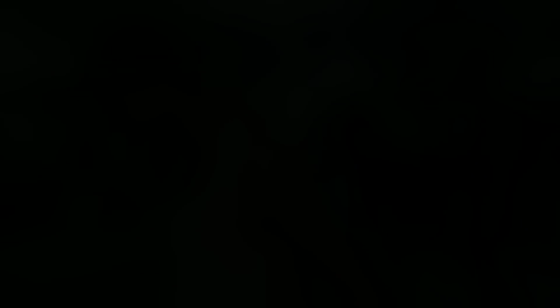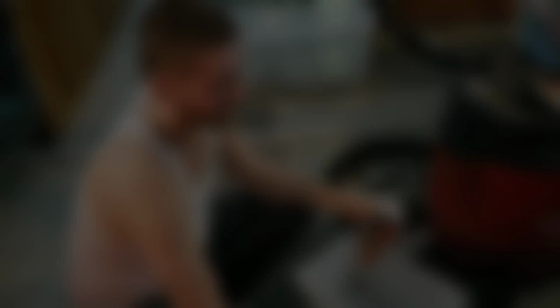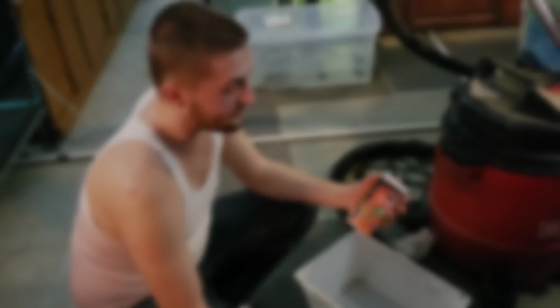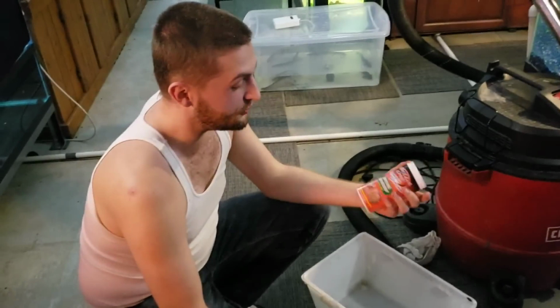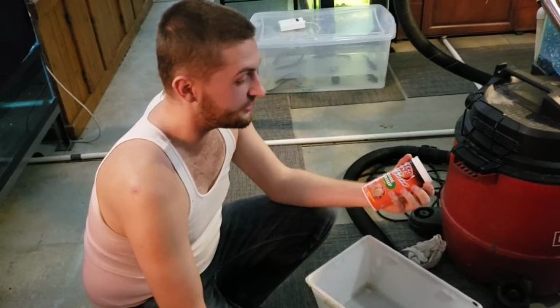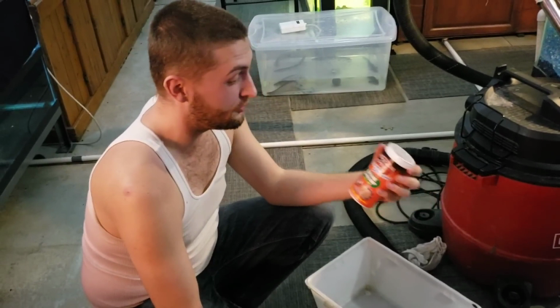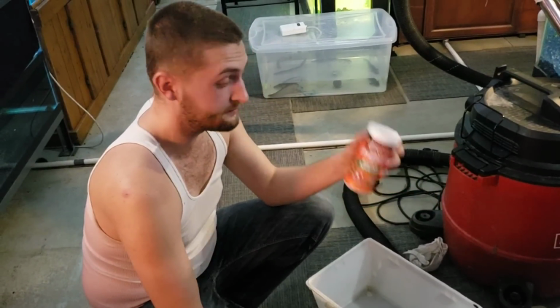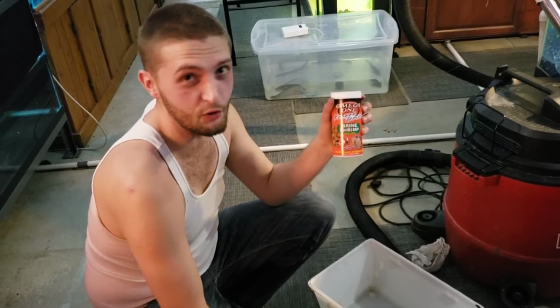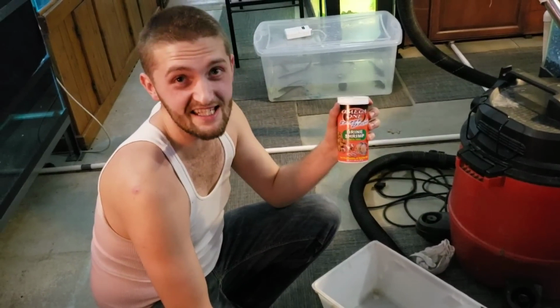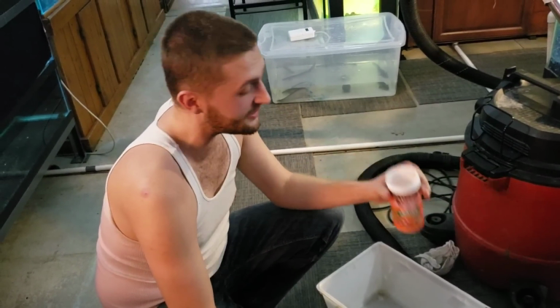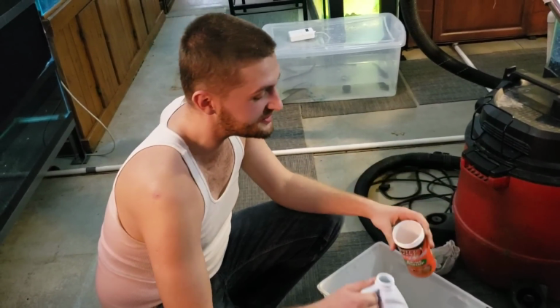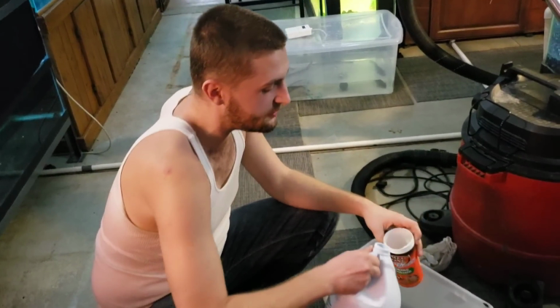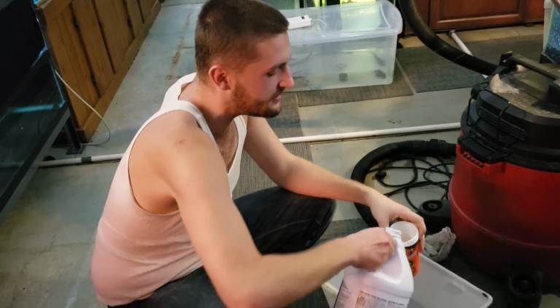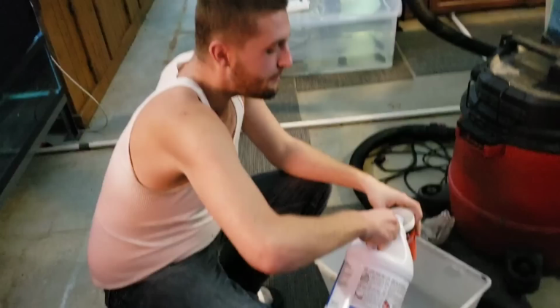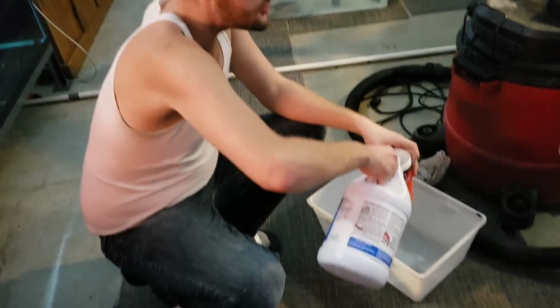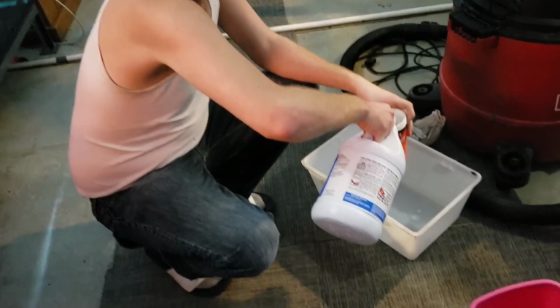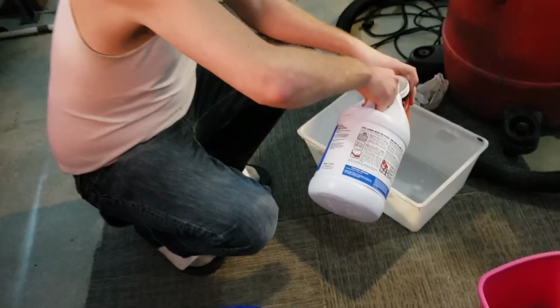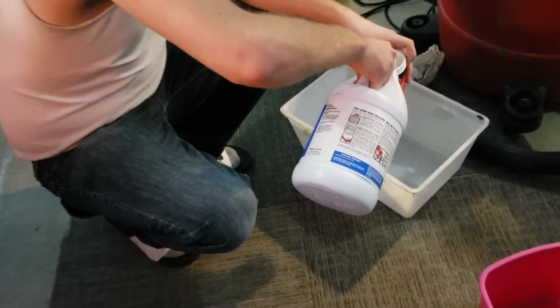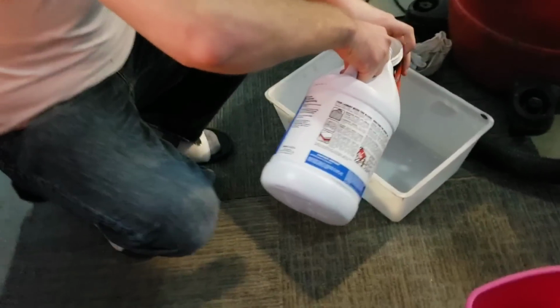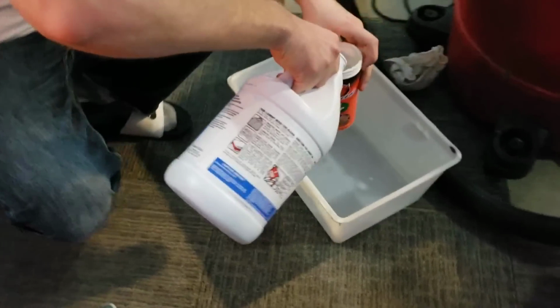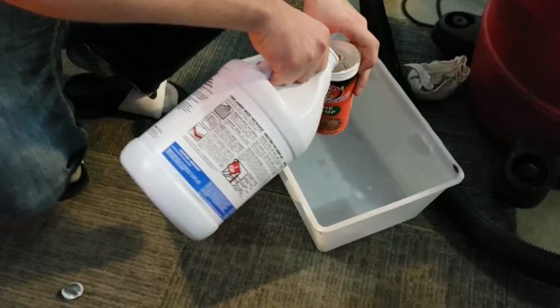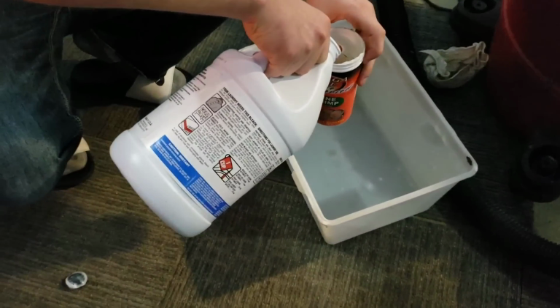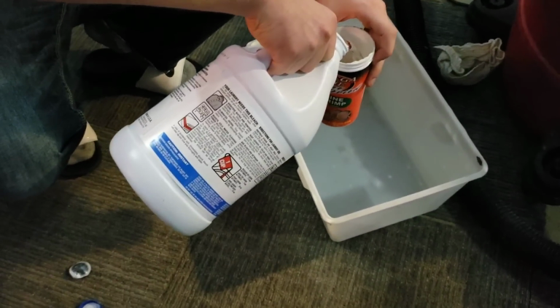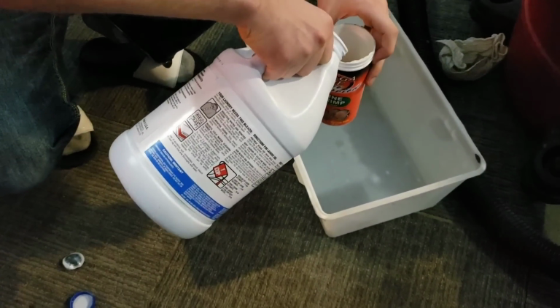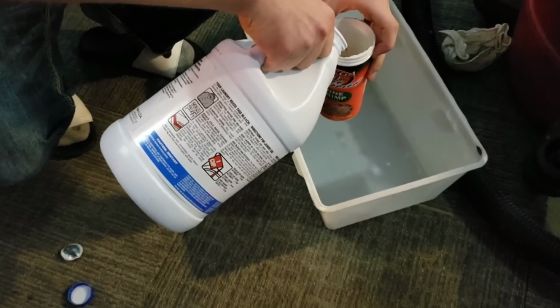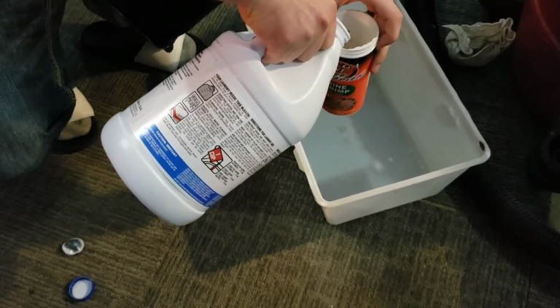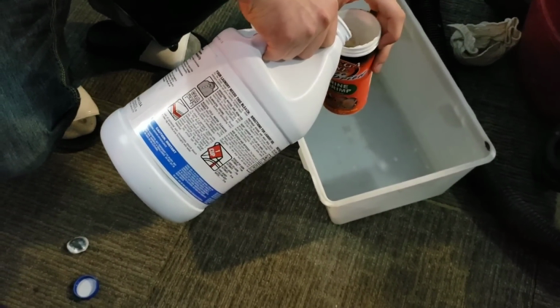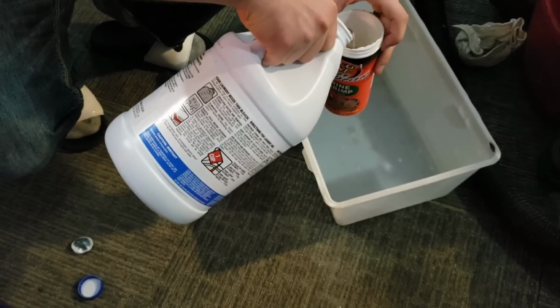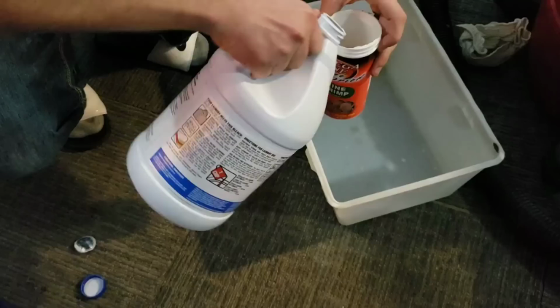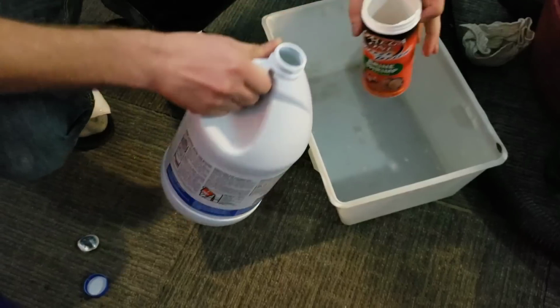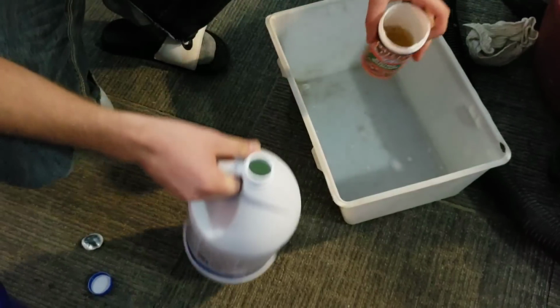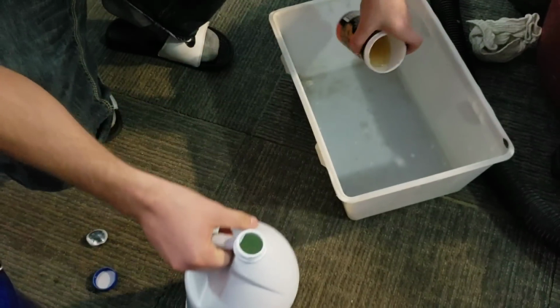I'm using an old food container to measure the right amount of bleach to water ratio. I'm only doing about a half batch because that's all I'll need.